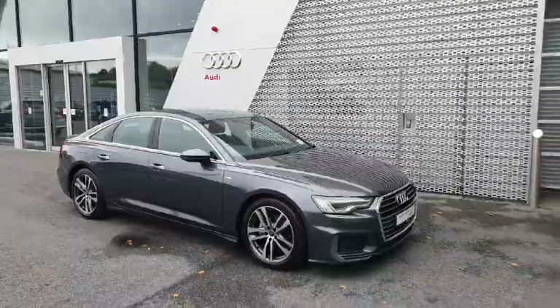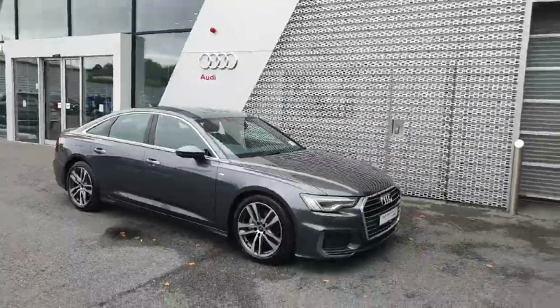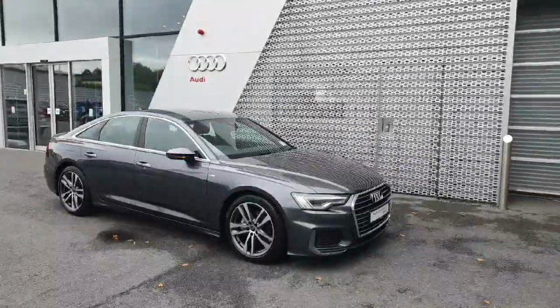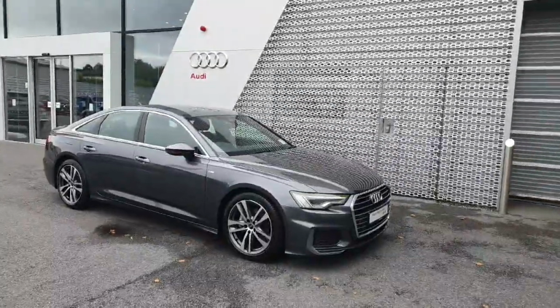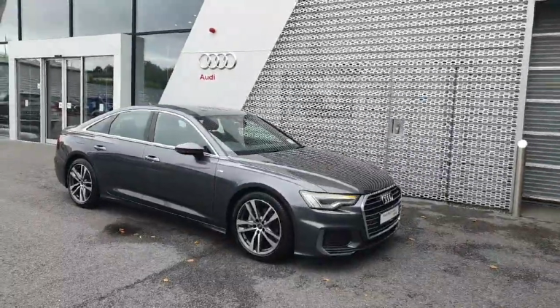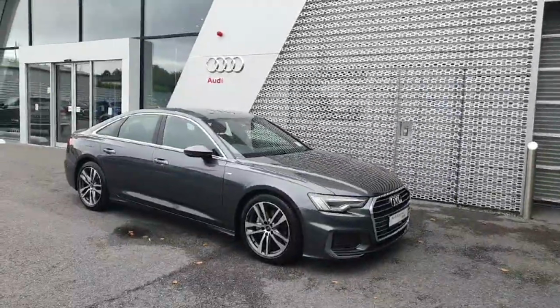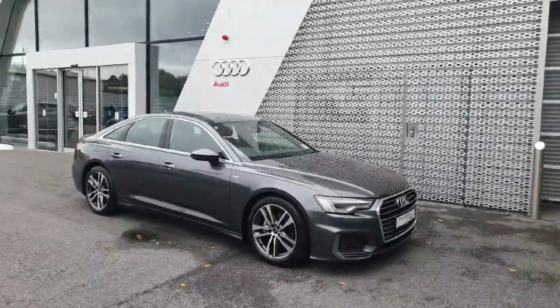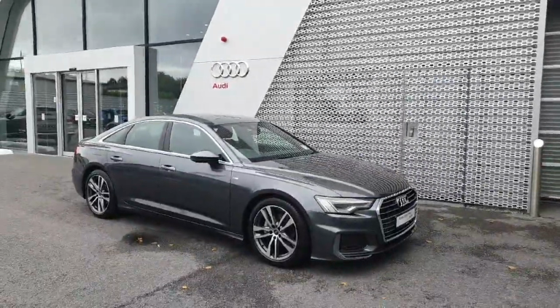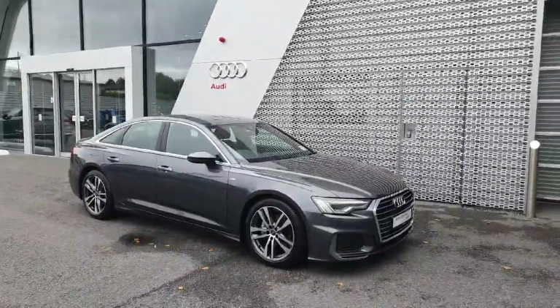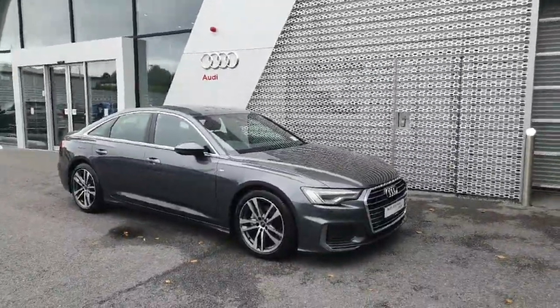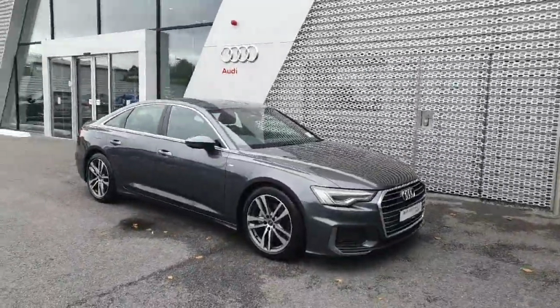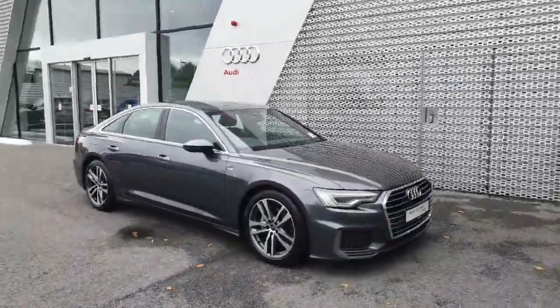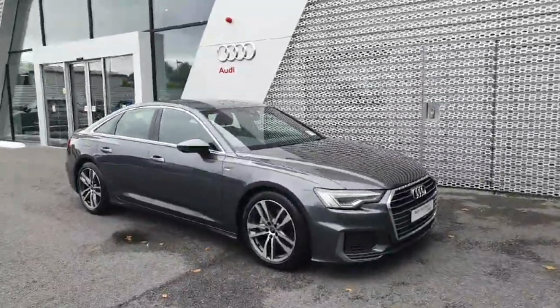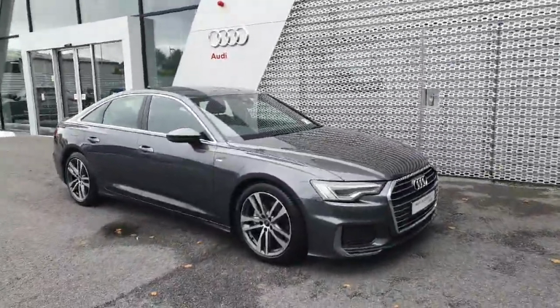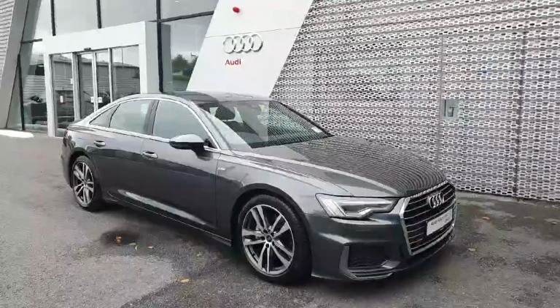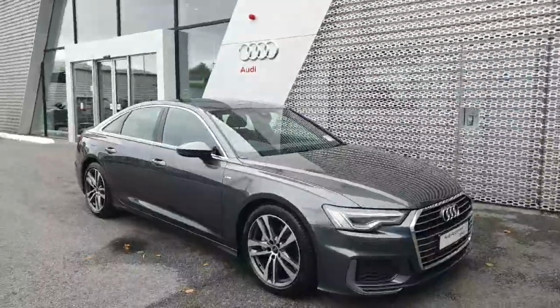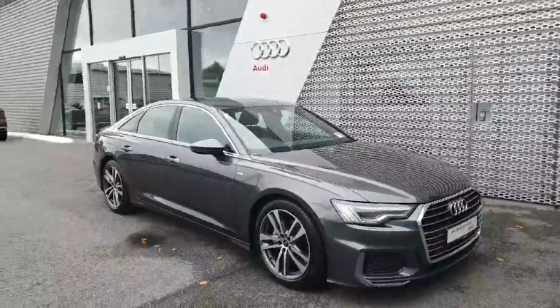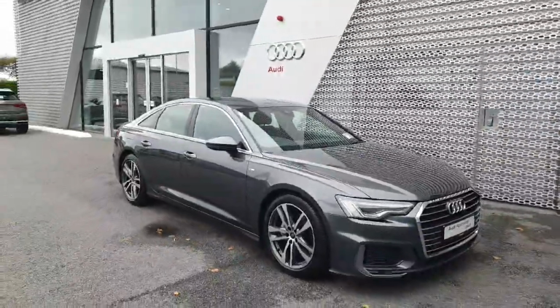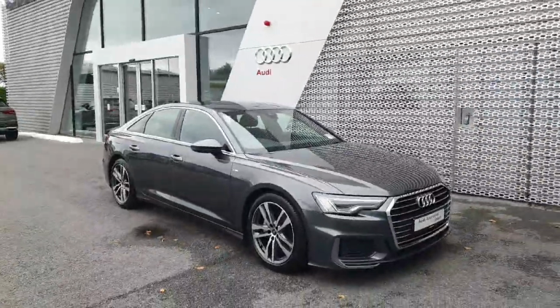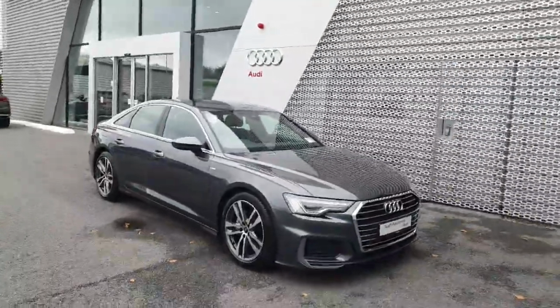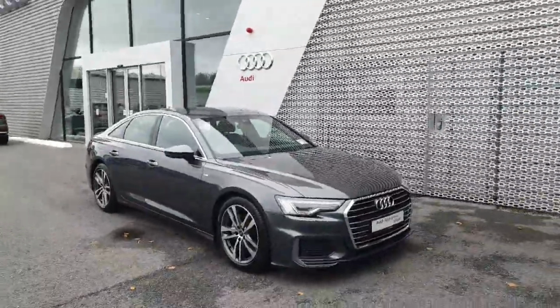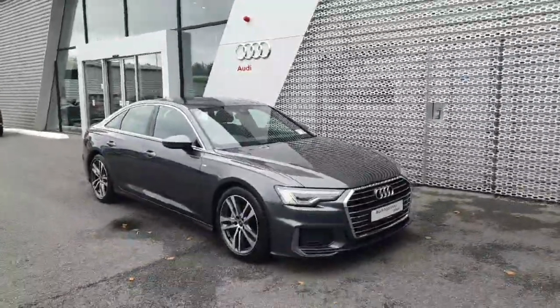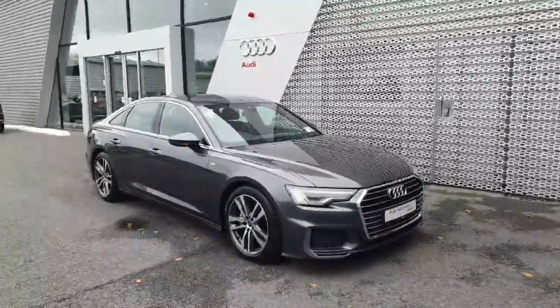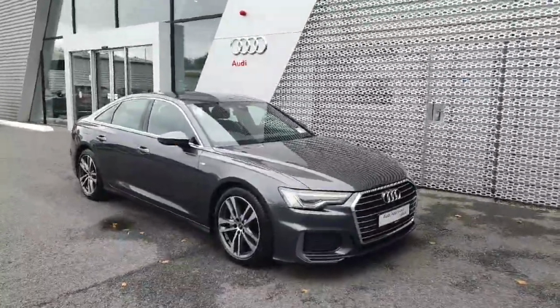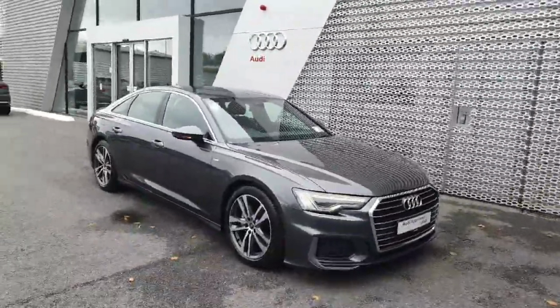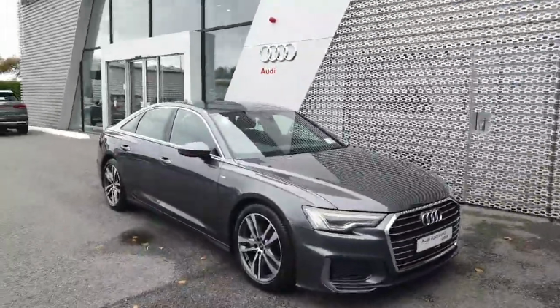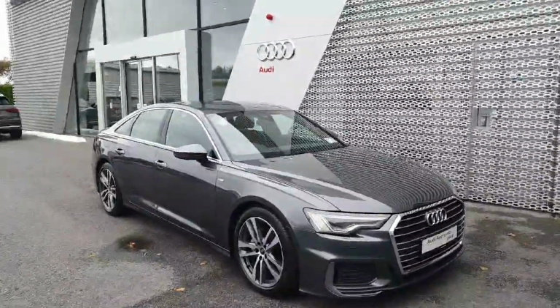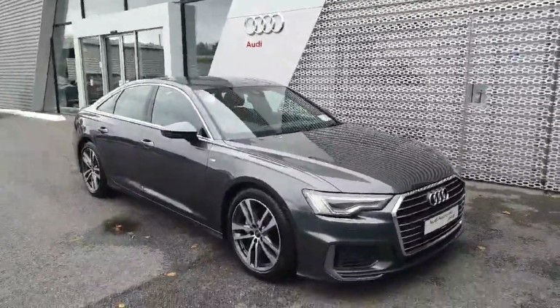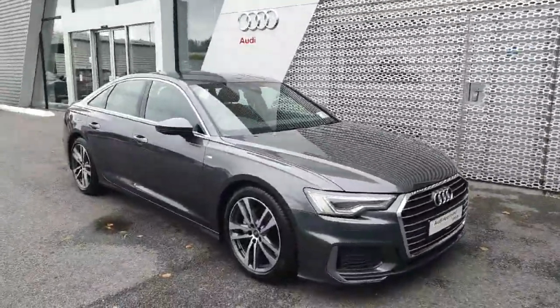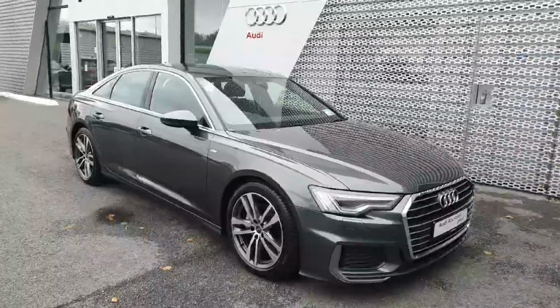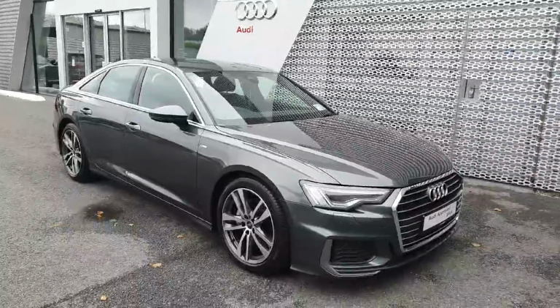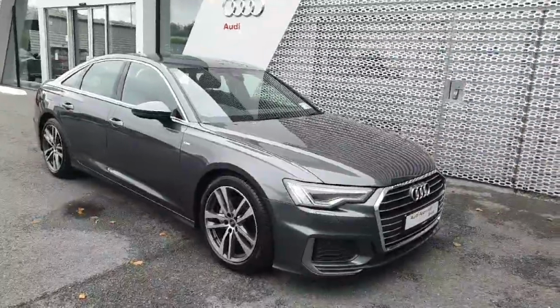Hello and welcome to Audi Limerick online sales. Today we have a 232 Audi A6 S-Line finishing in a tone of grey pearlescent effect. A key feature in this car will be the 2-litre diesel producing 204bhp.